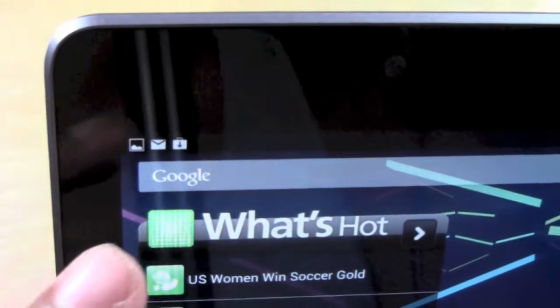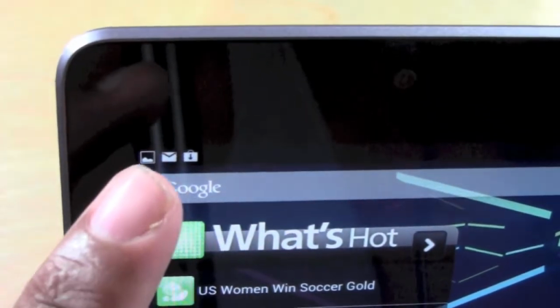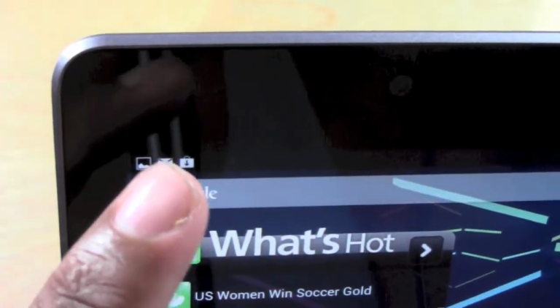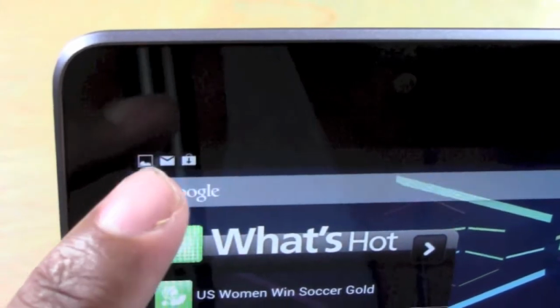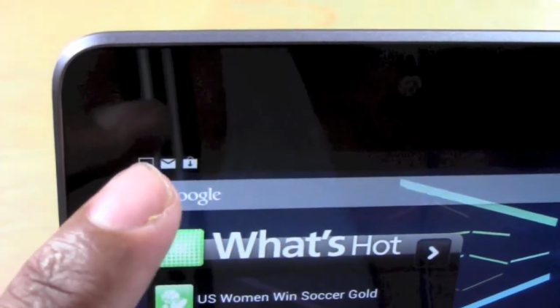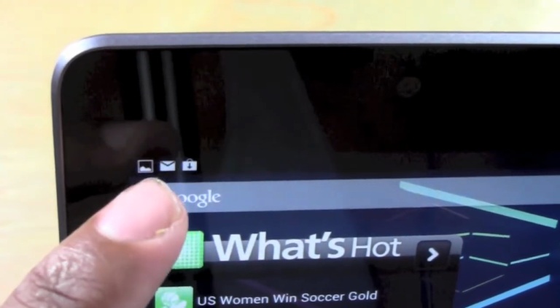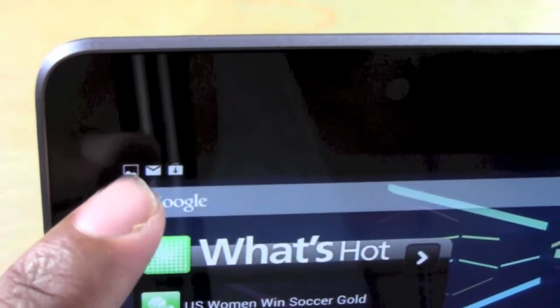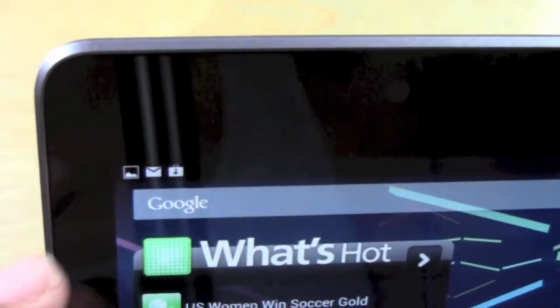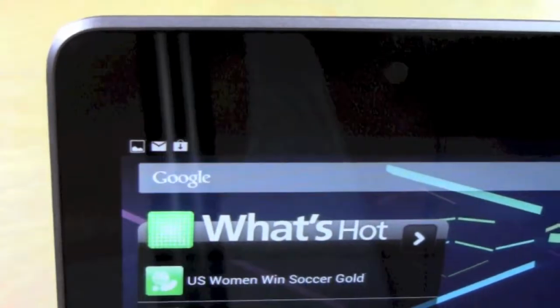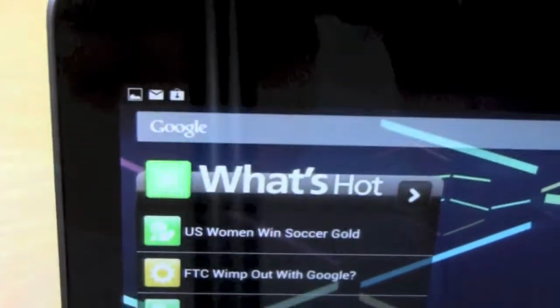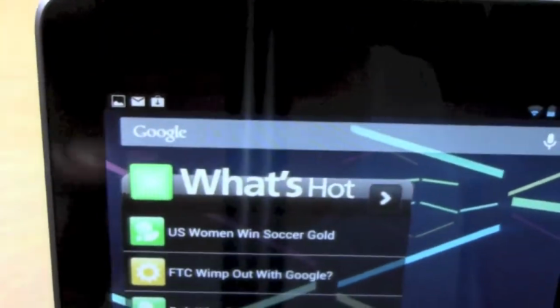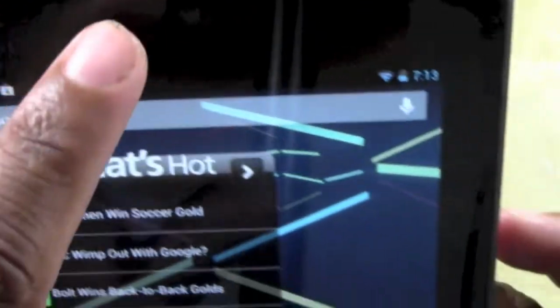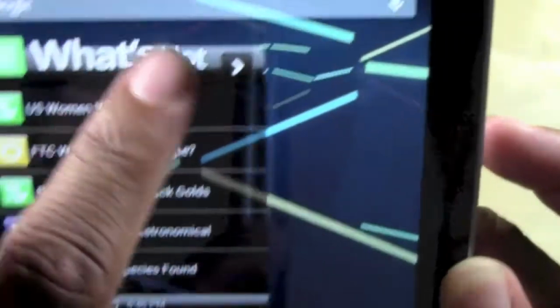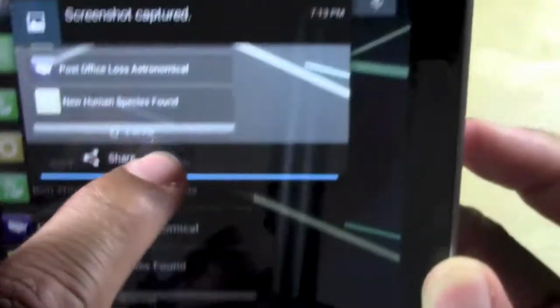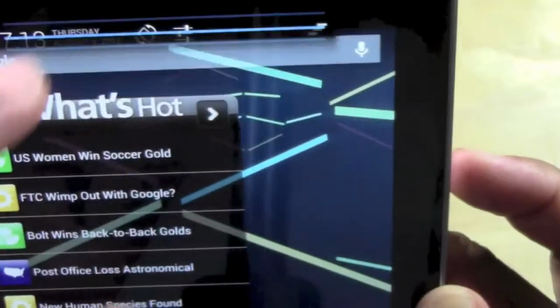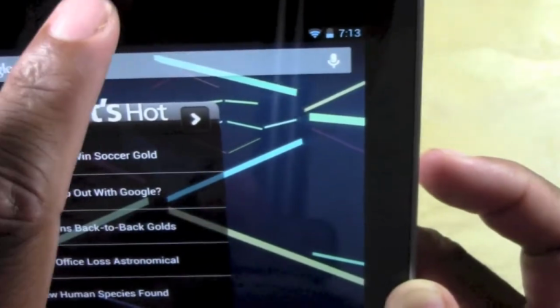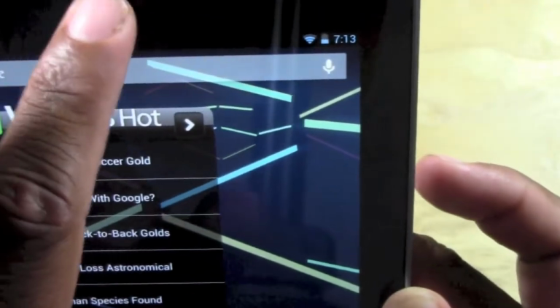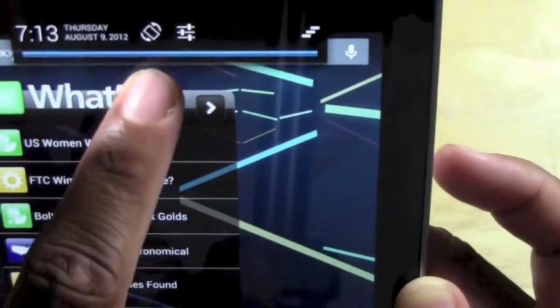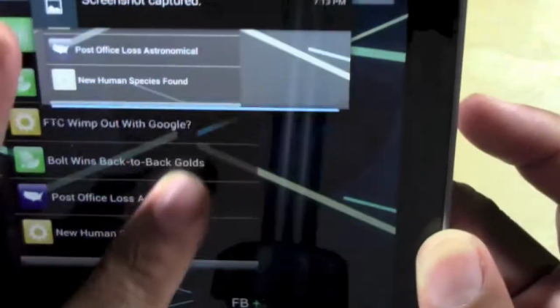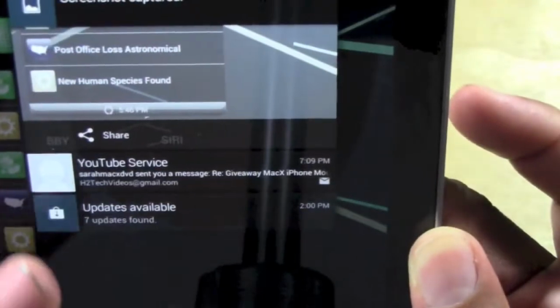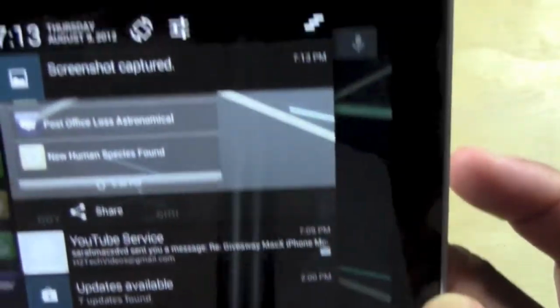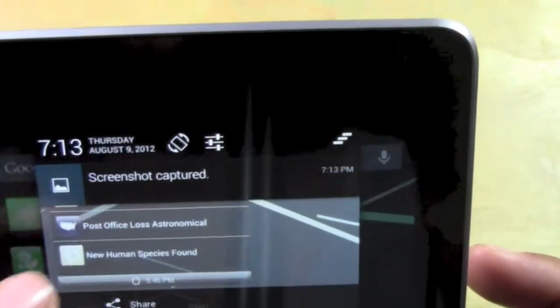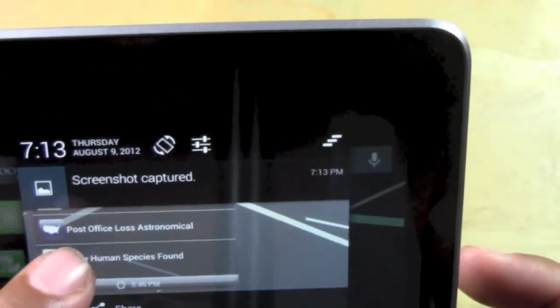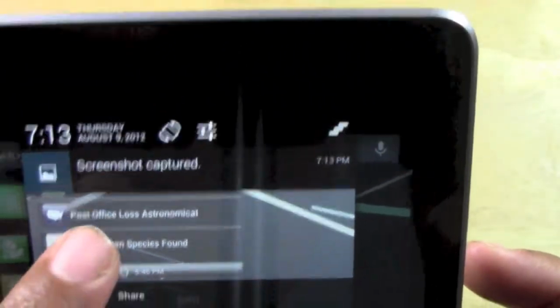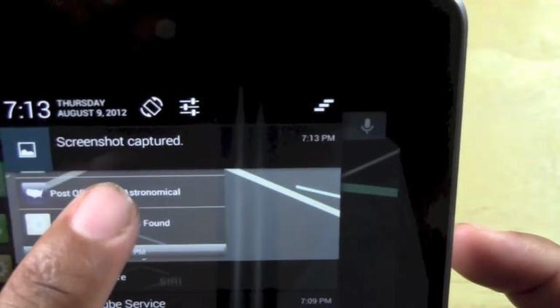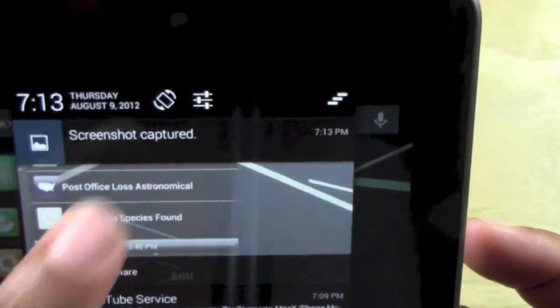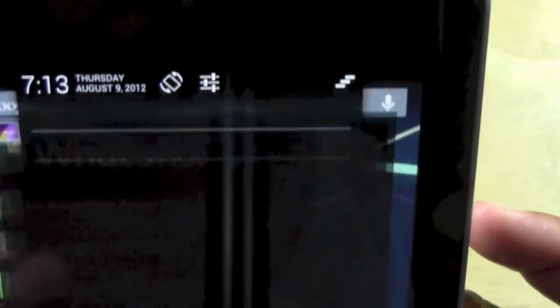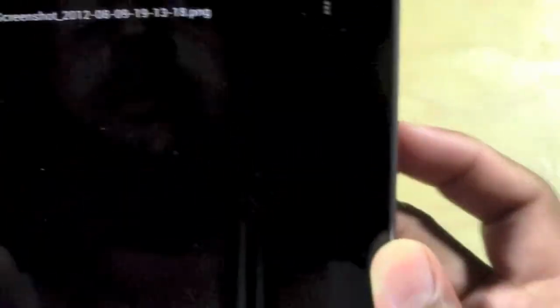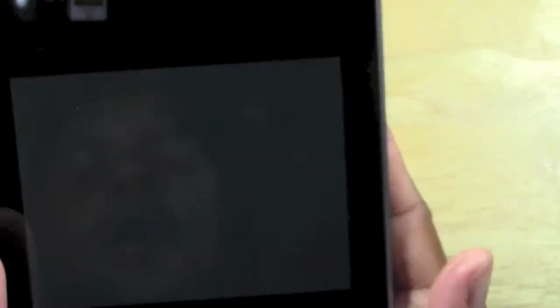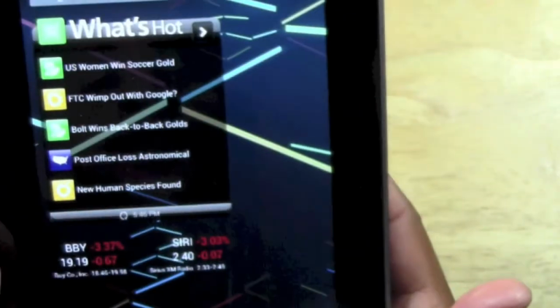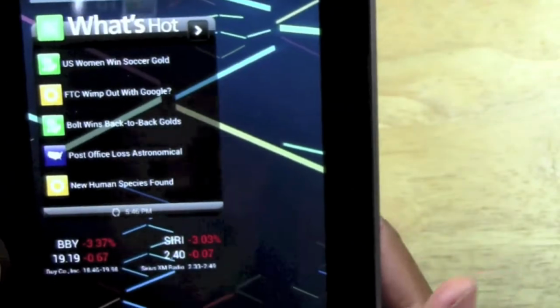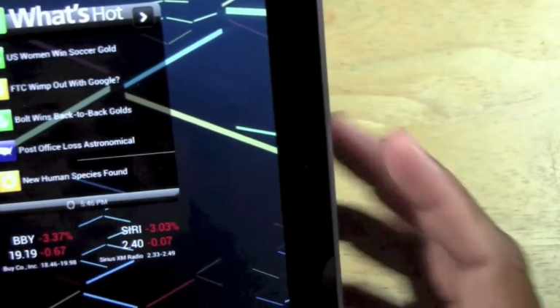And then this icon will show up in the corner, over to the left, letting you know that you took a picture of the screen. If we do our pull-down right here, our picture is right there and we can actually tap it. You can go right to the picture.